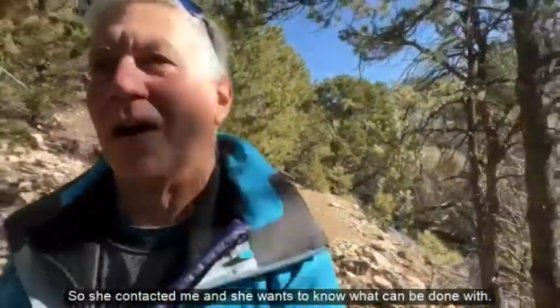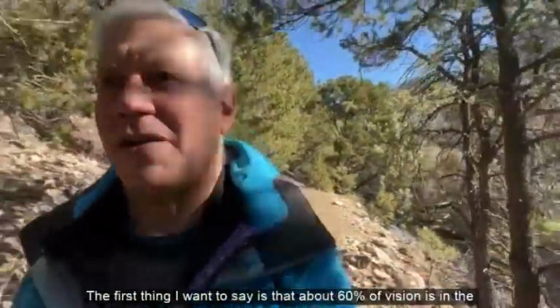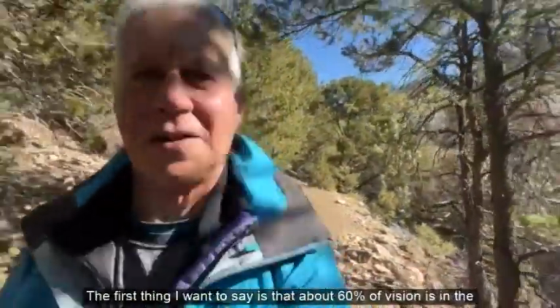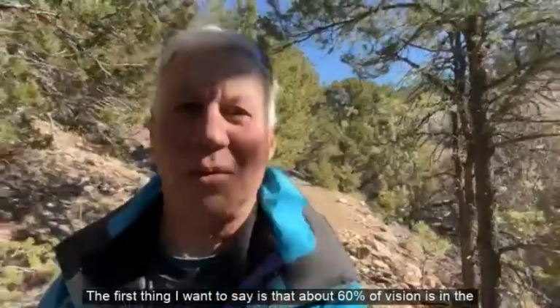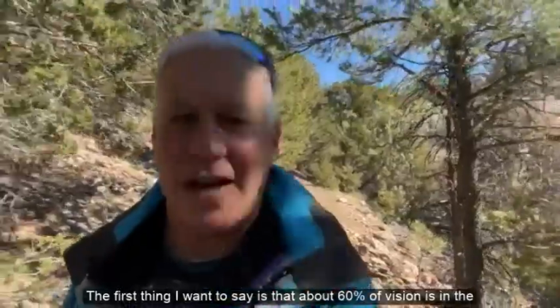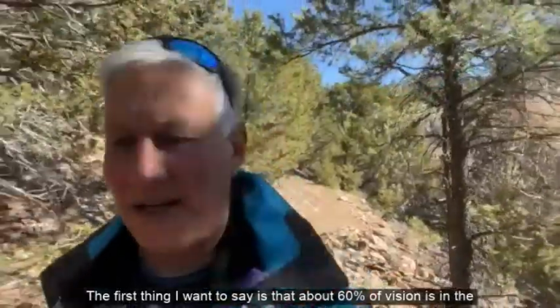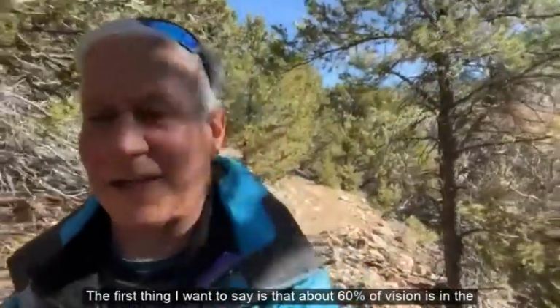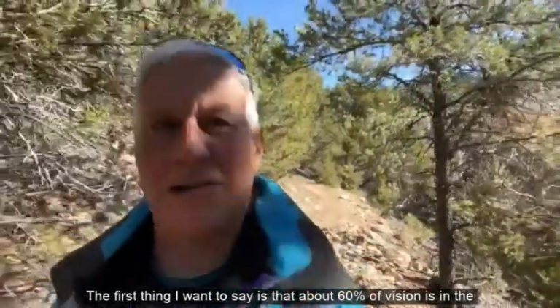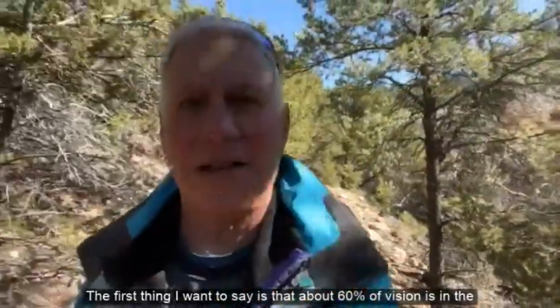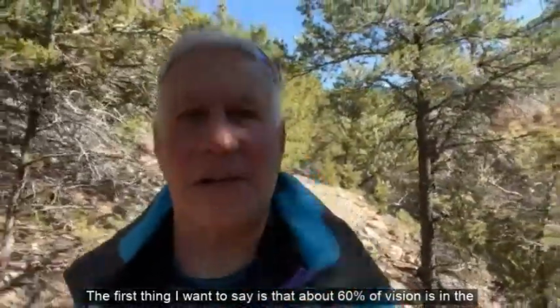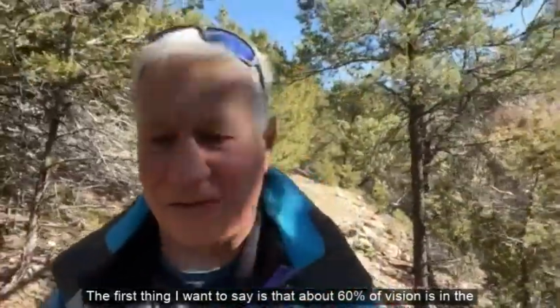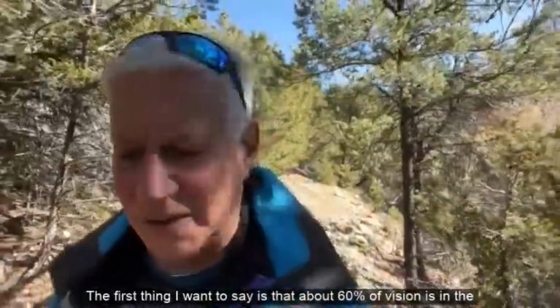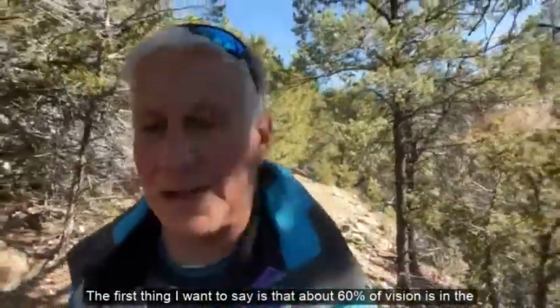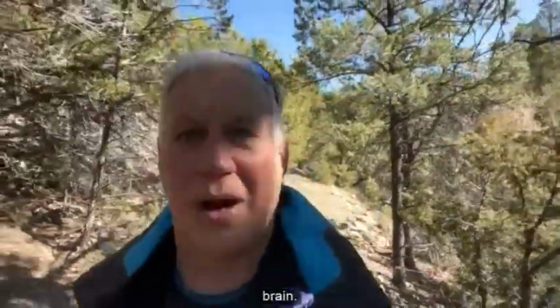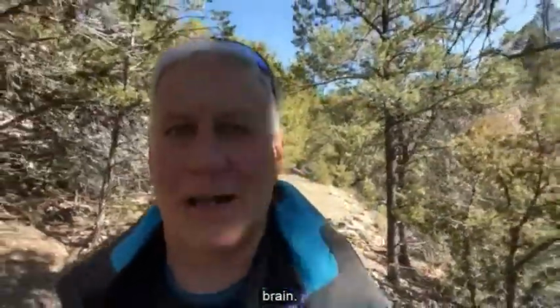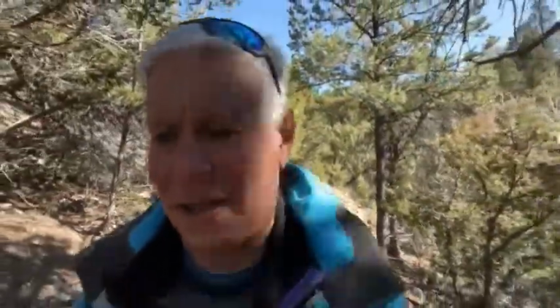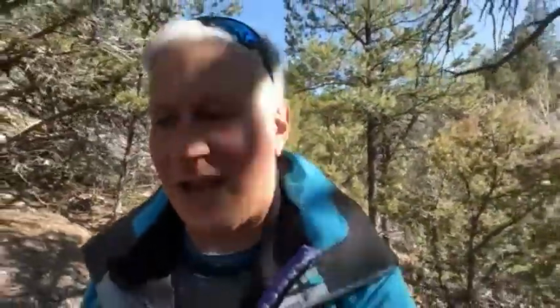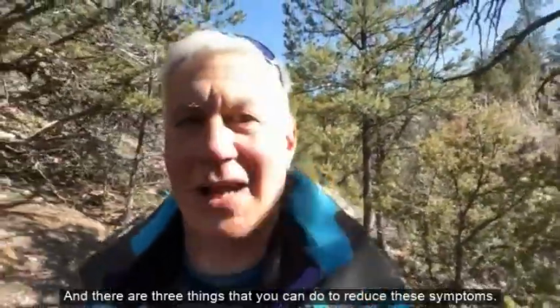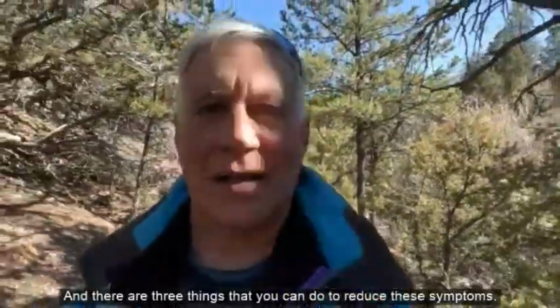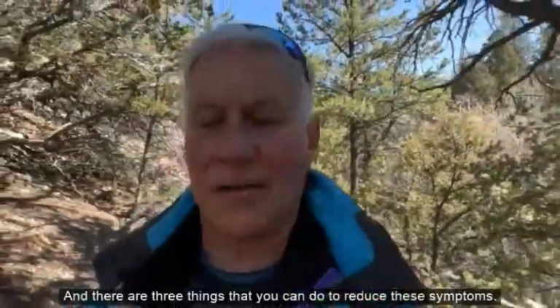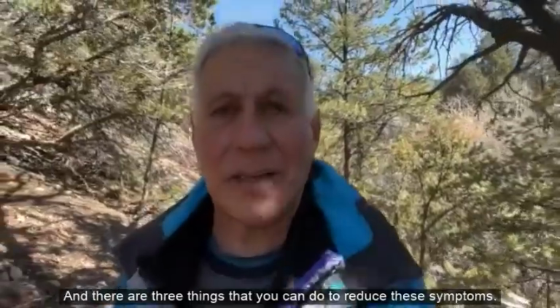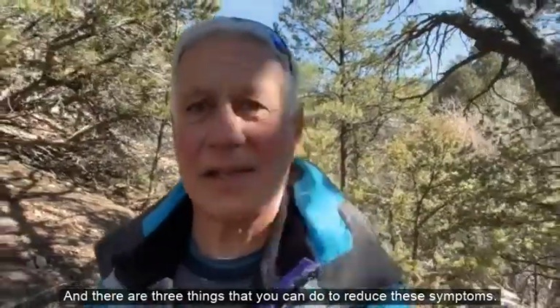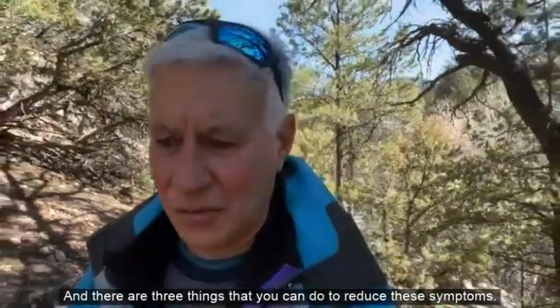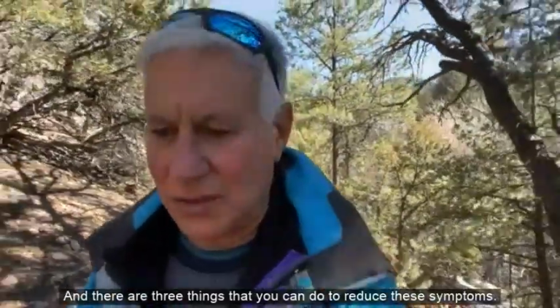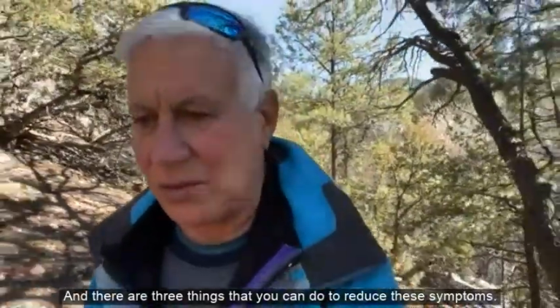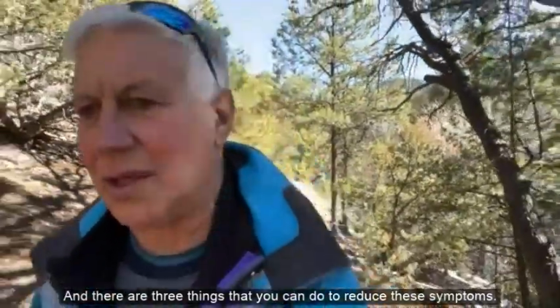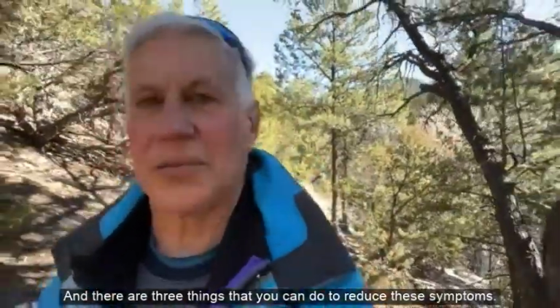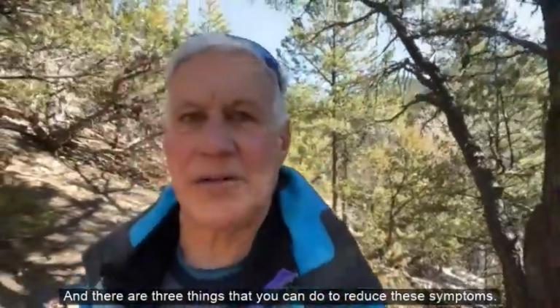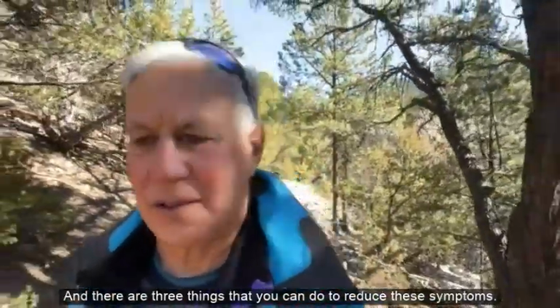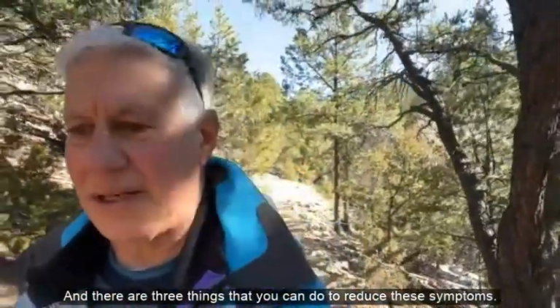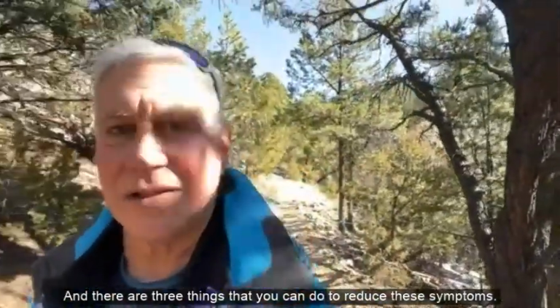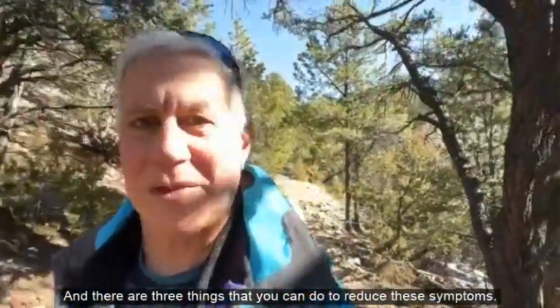The first thing I want to say is that about 60% of vision is in the brain, and there are three things that you can do to reduce these symptoms.